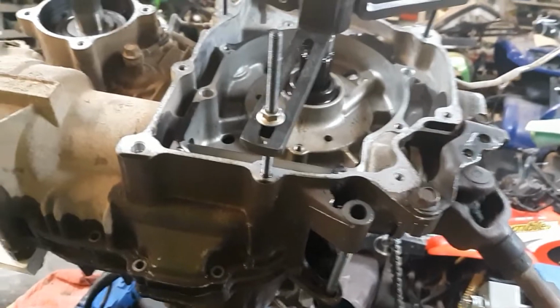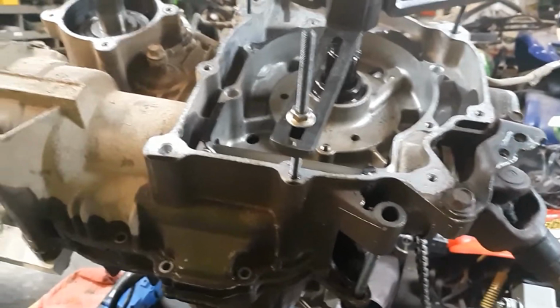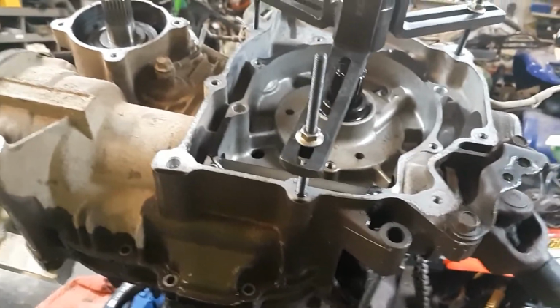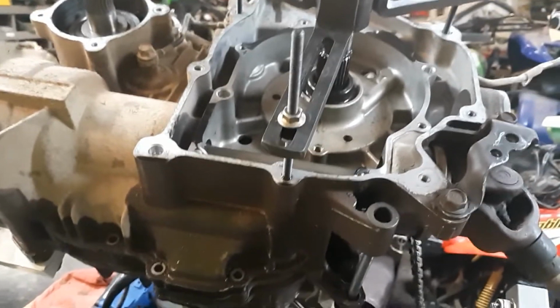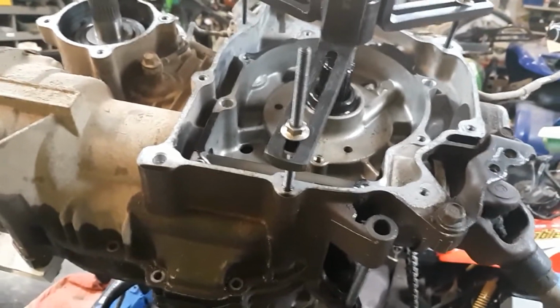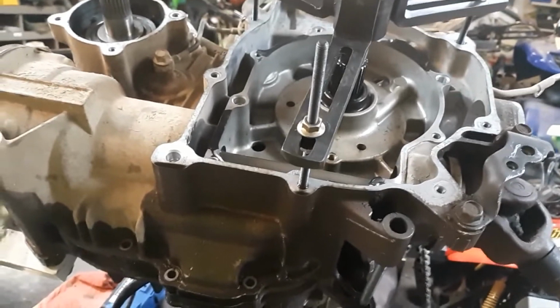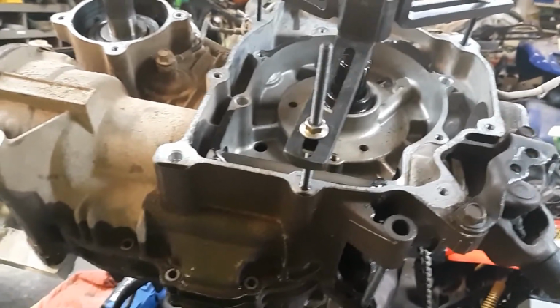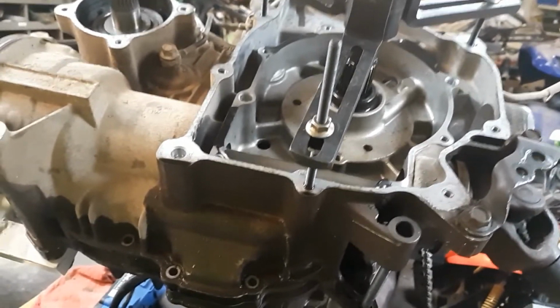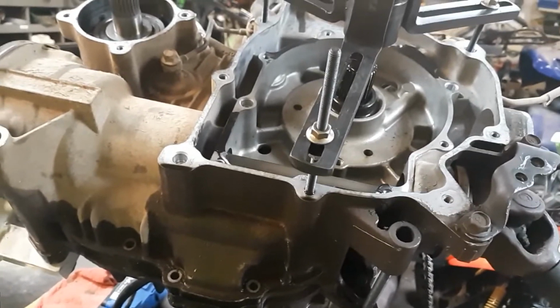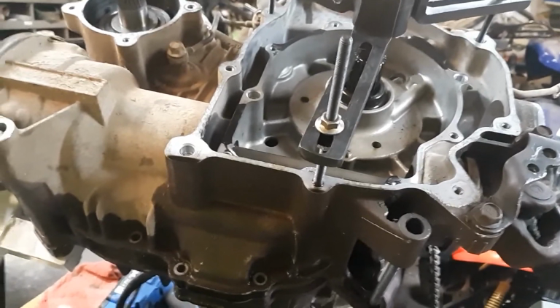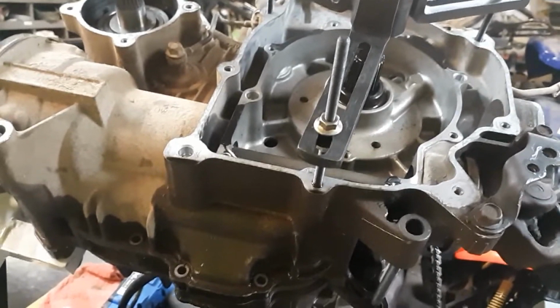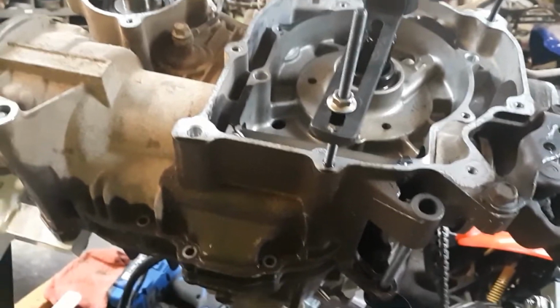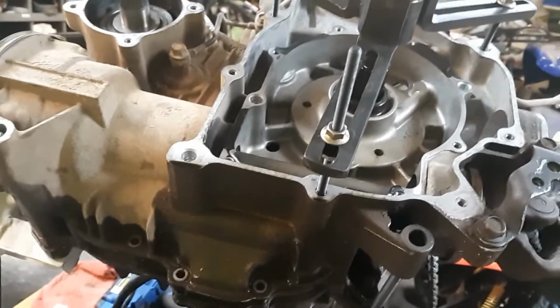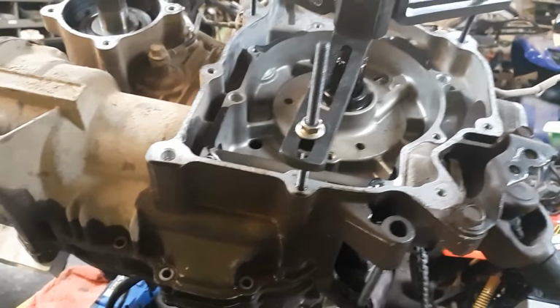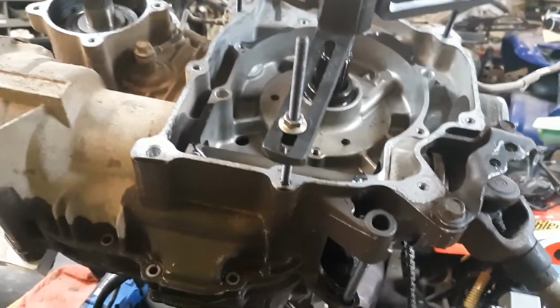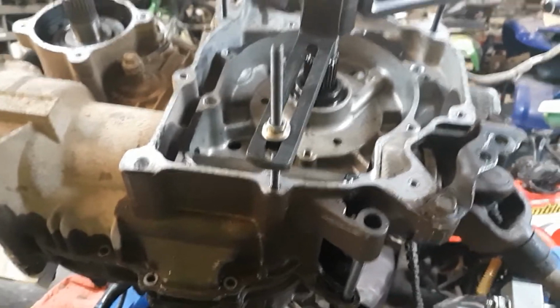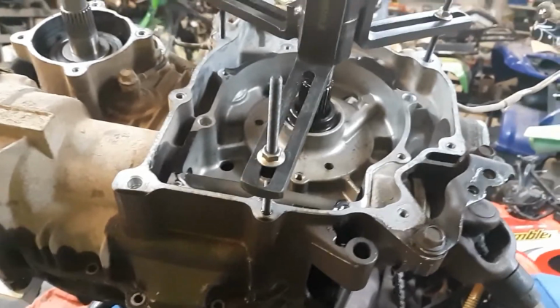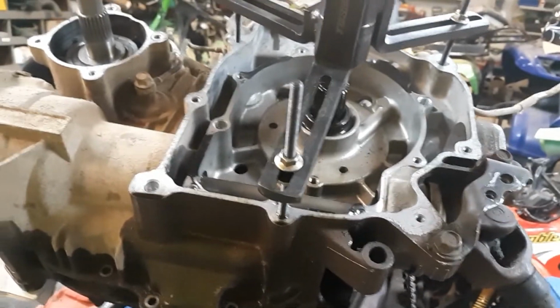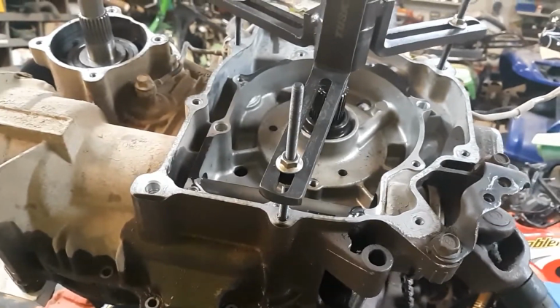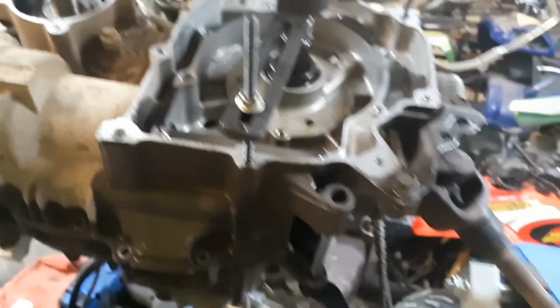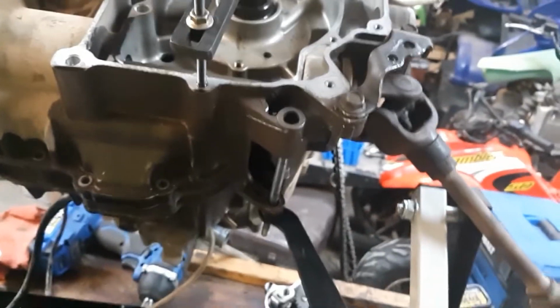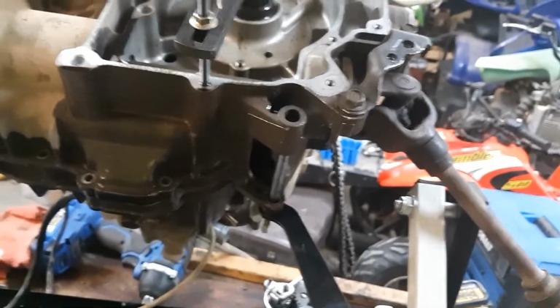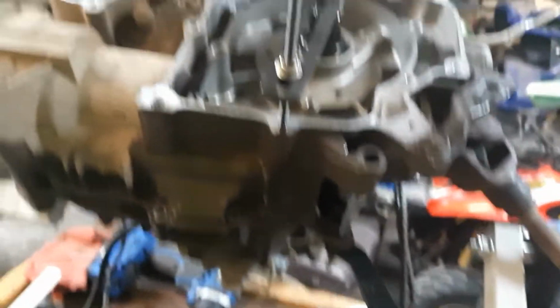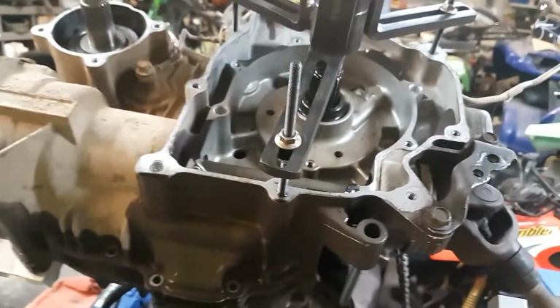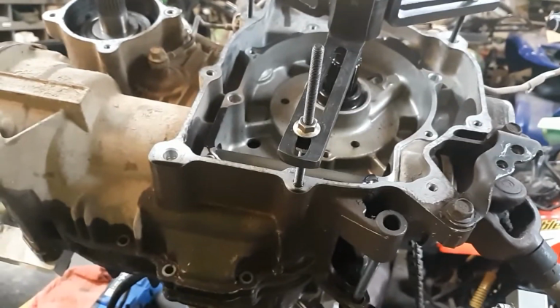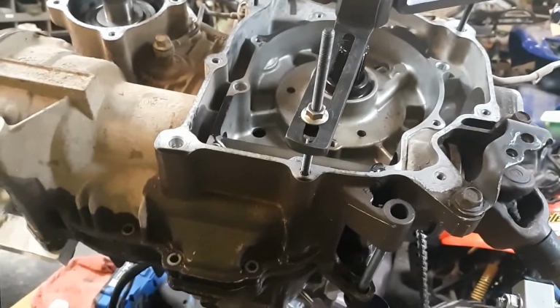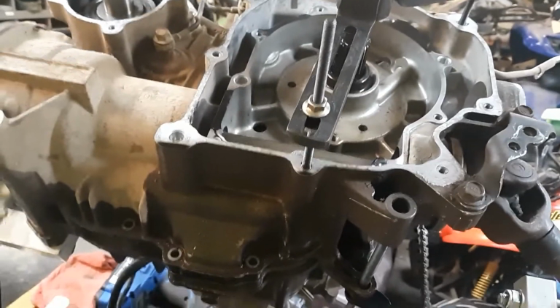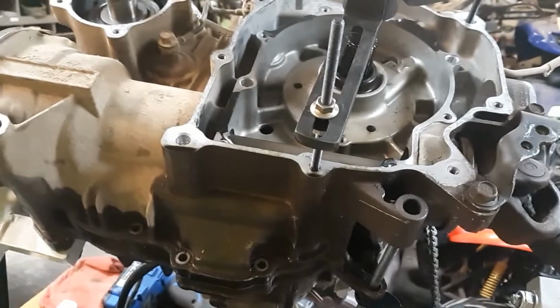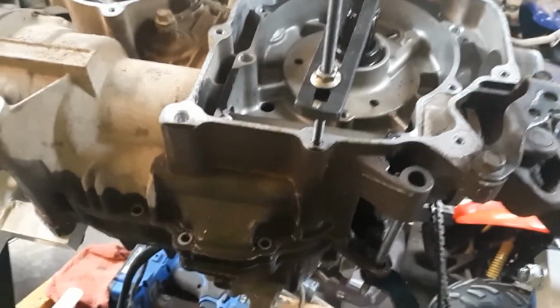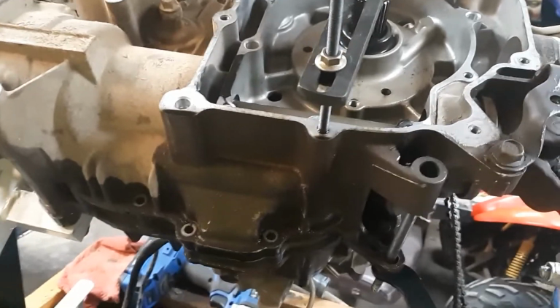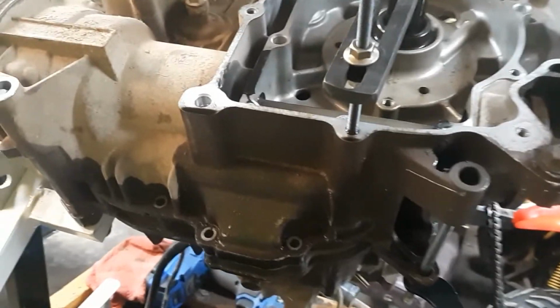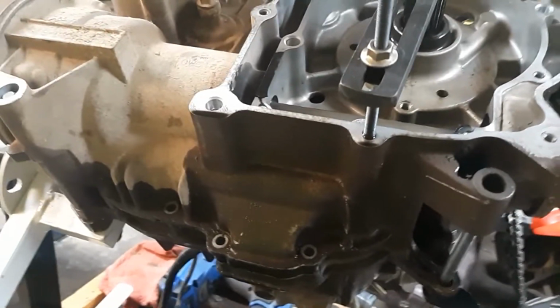We want to find out why it slung the rod — whether the oil pump quit working or what. I'll get back with y'all once I've got it split and separated.